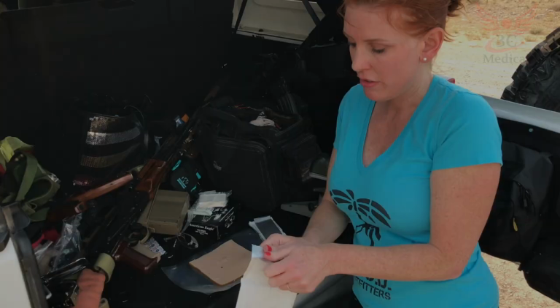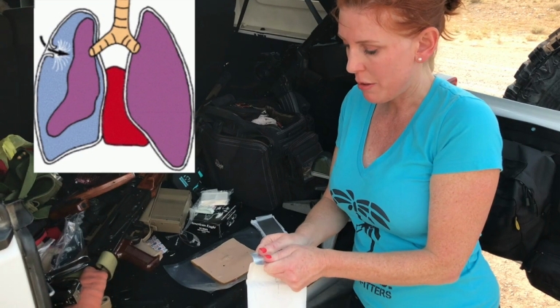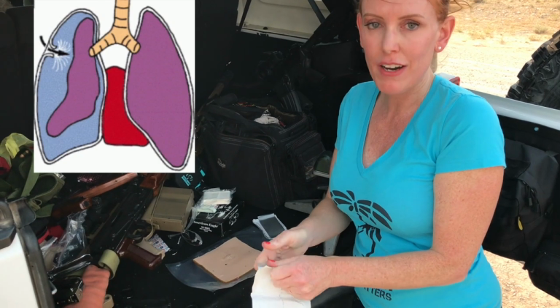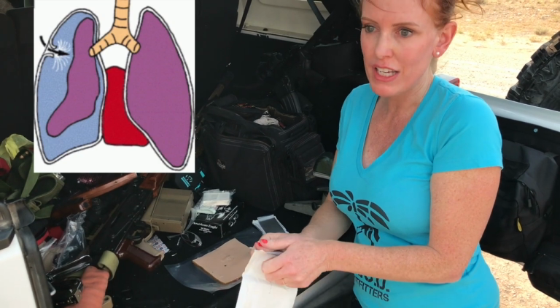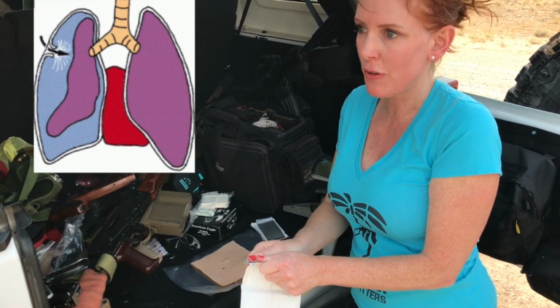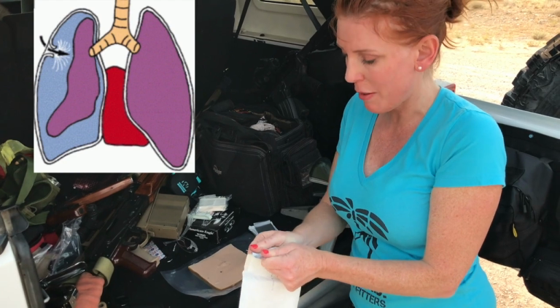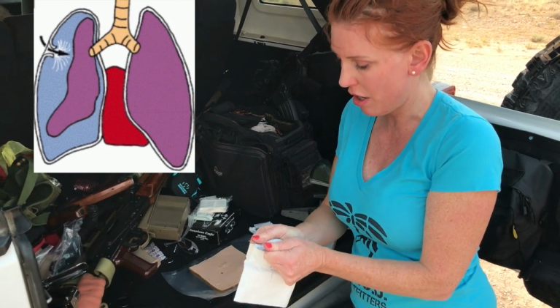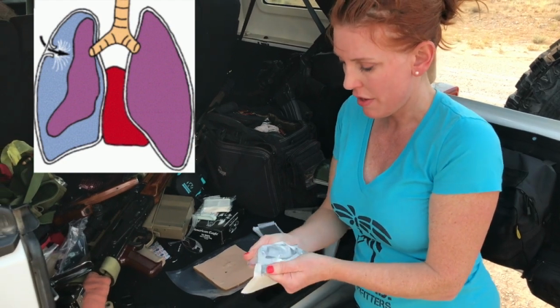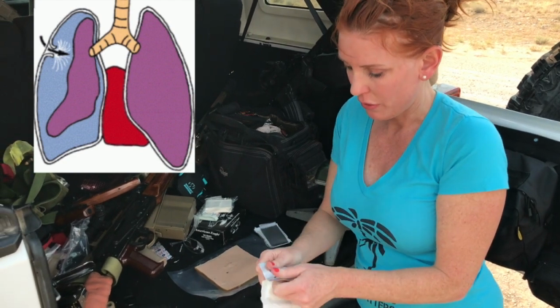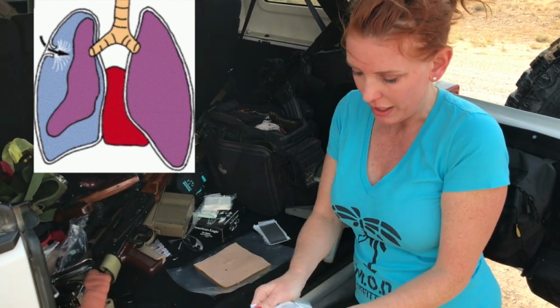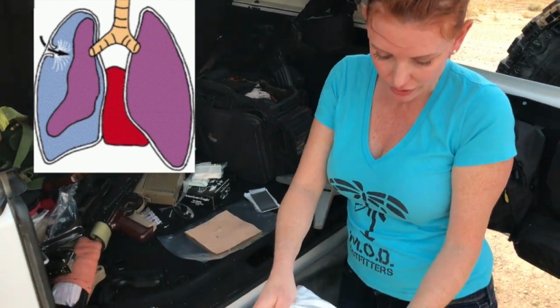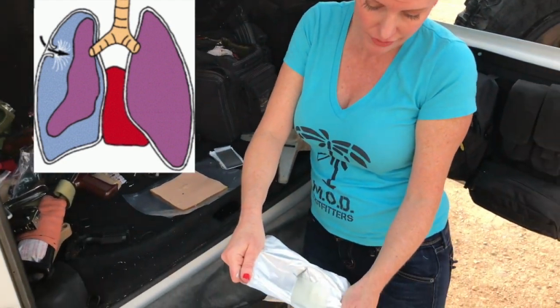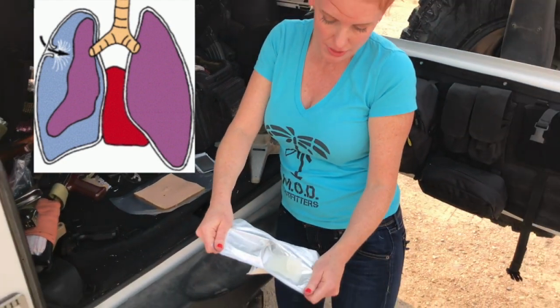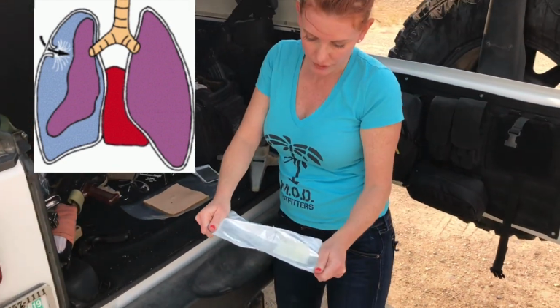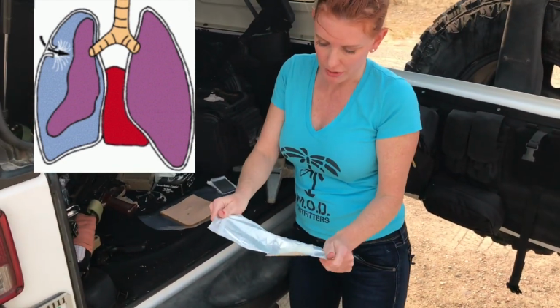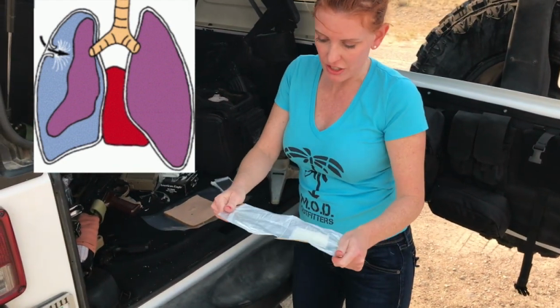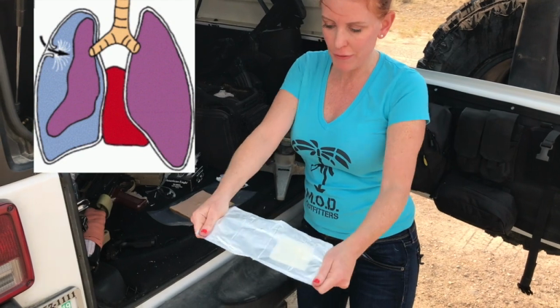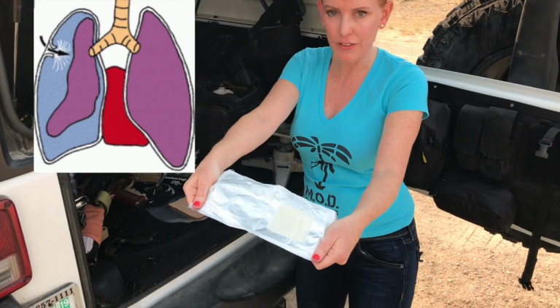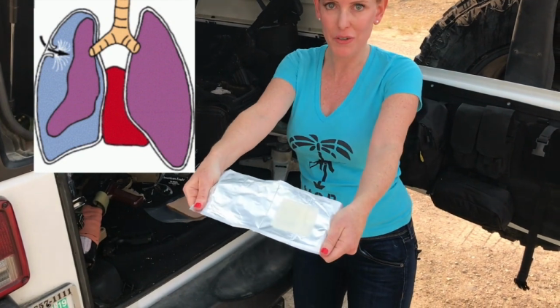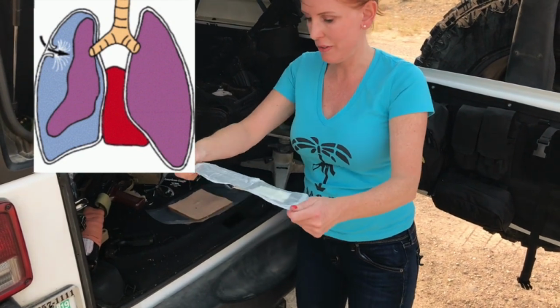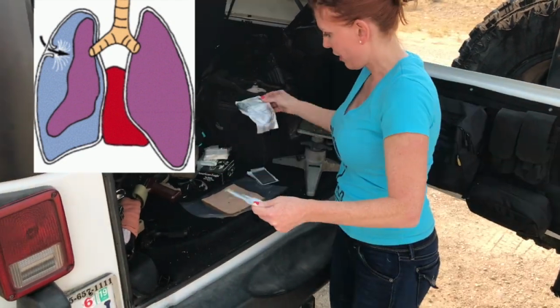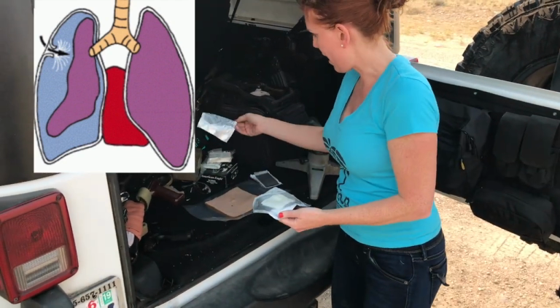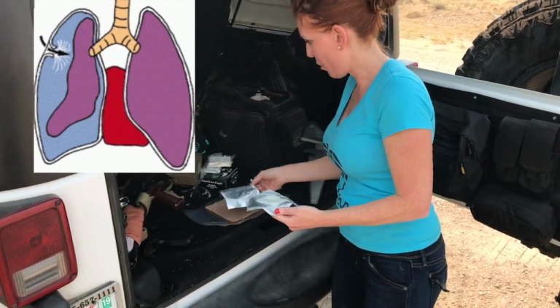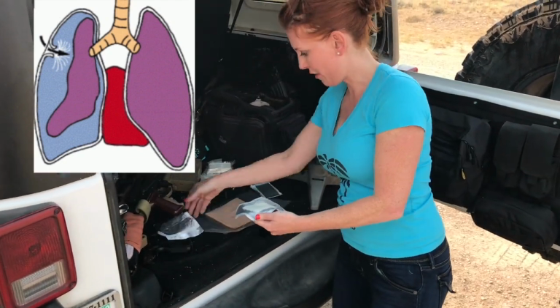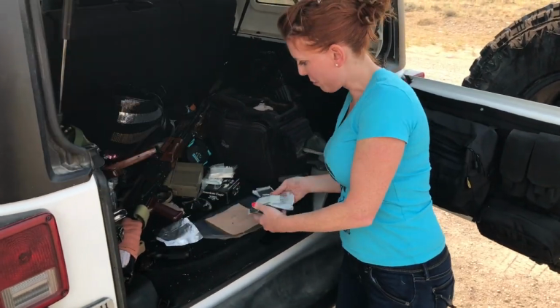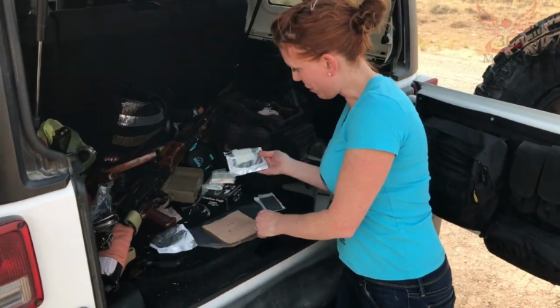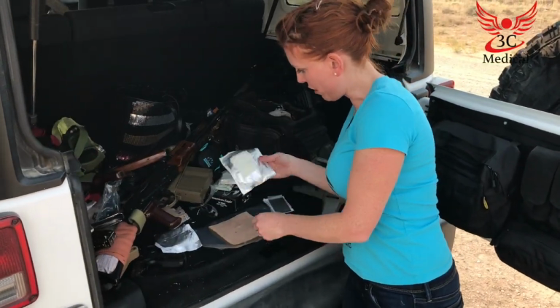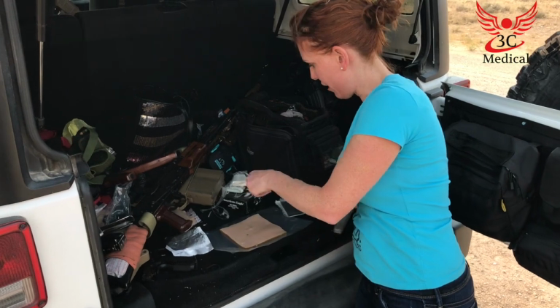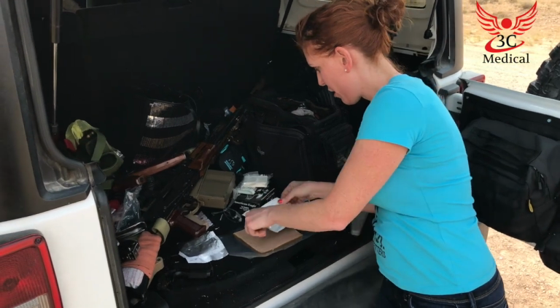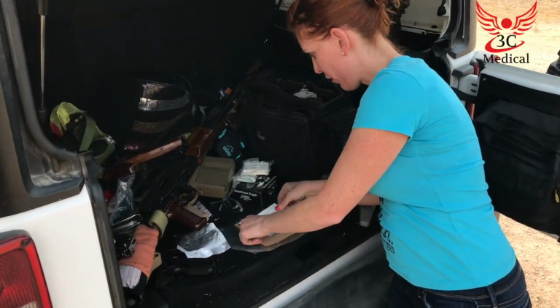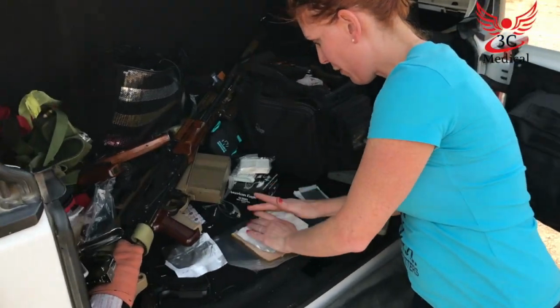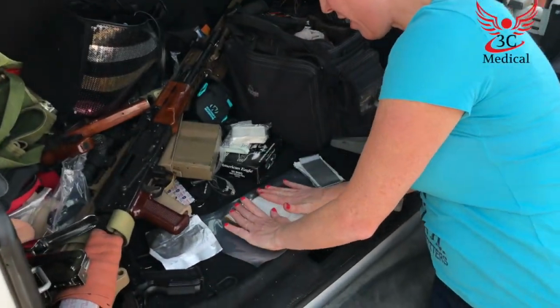We're trying to prevent air from getting in and further collapsing the lung. It's got Vaseline gauze in here, but the package itself is also occlusive. In this case we have small wounds and they'll both be covered by this one dressing, so we put that down.